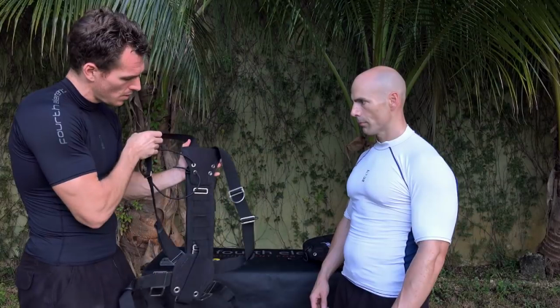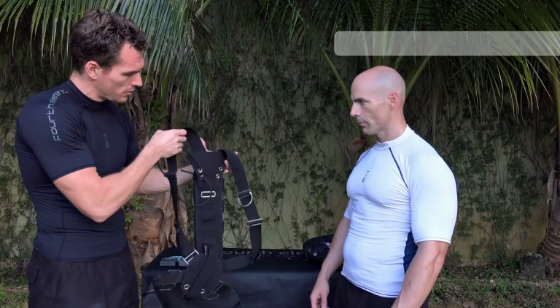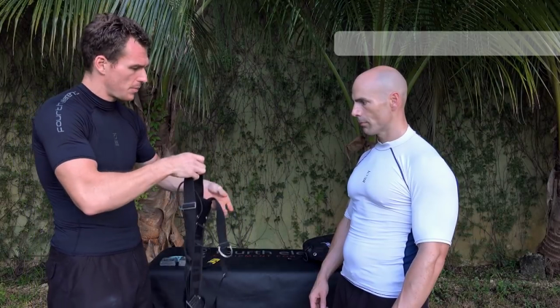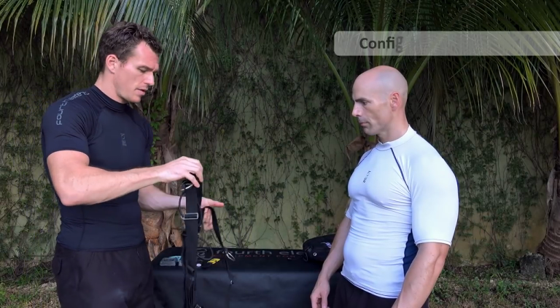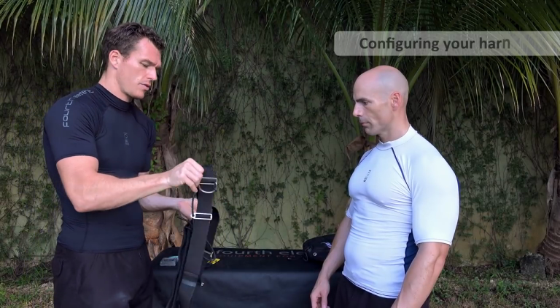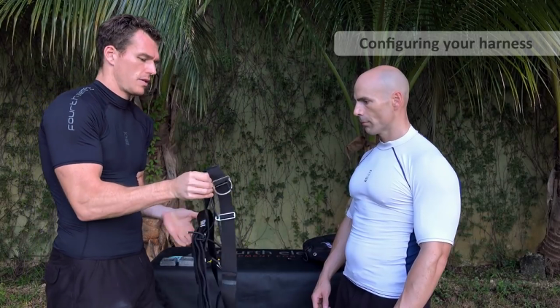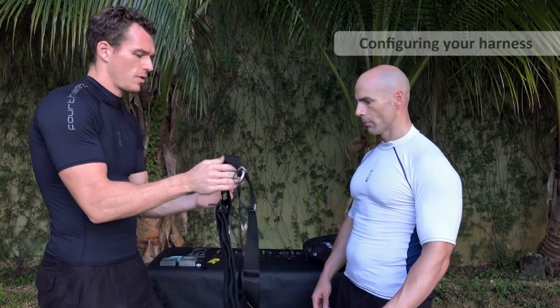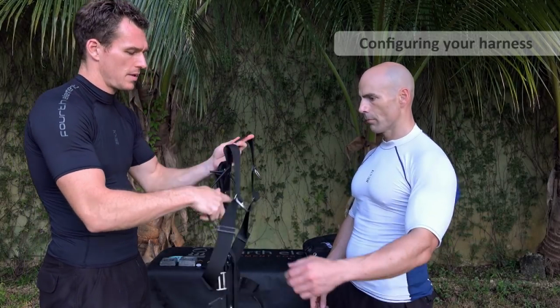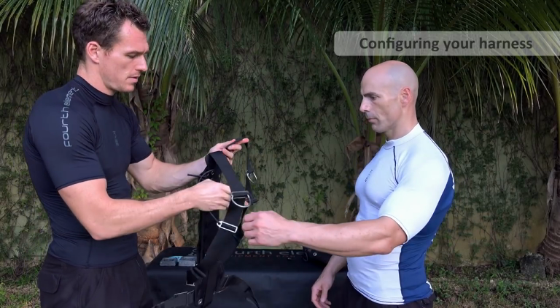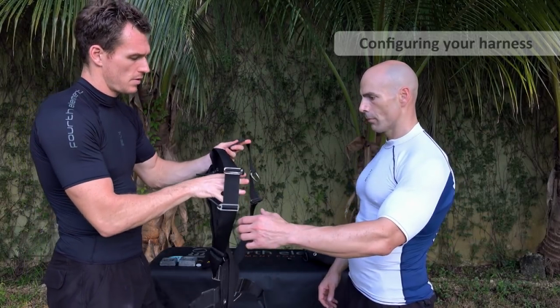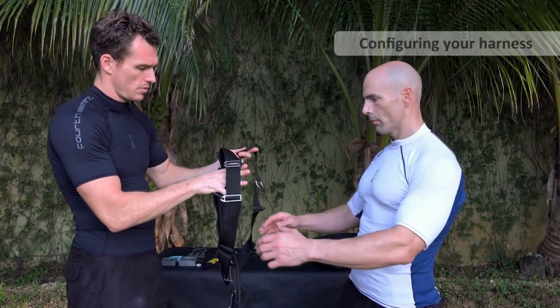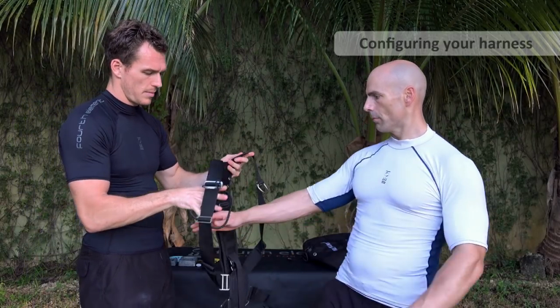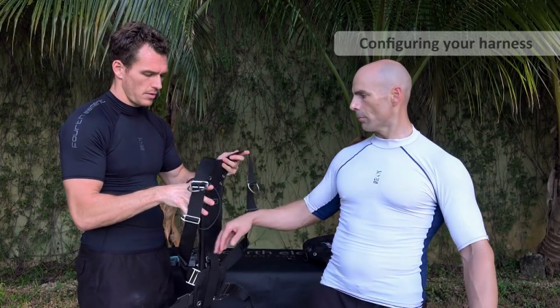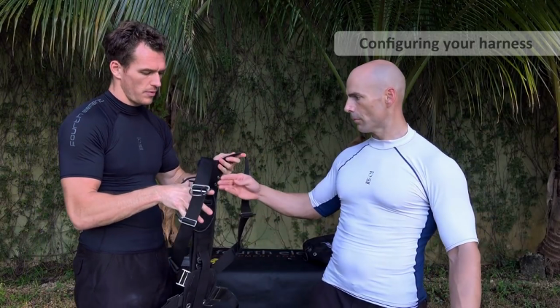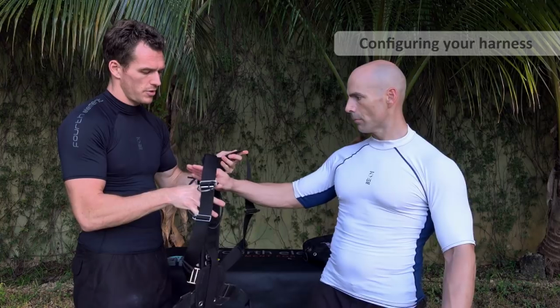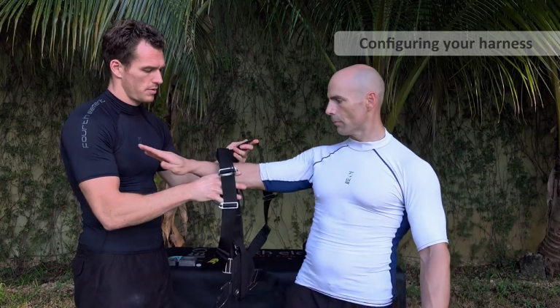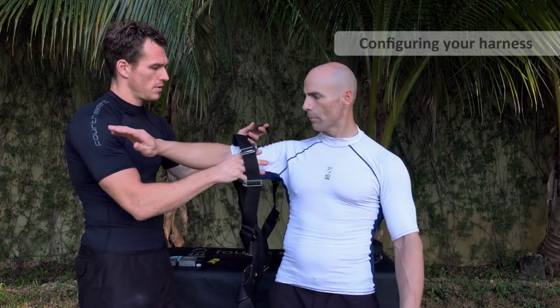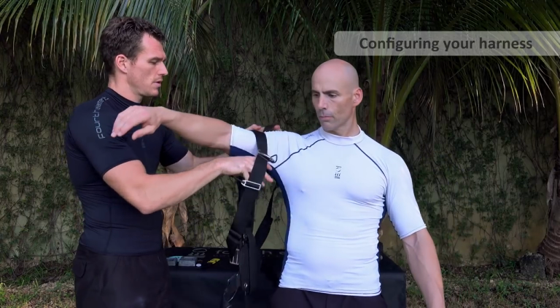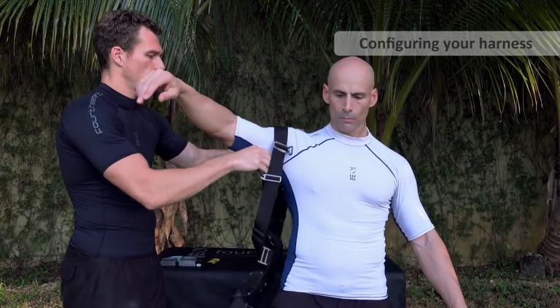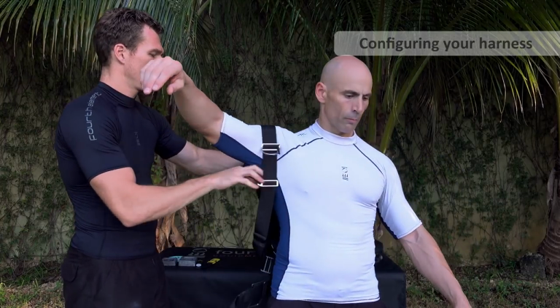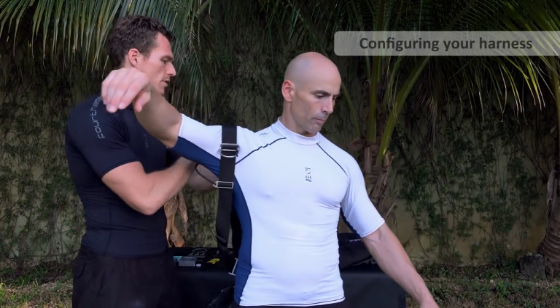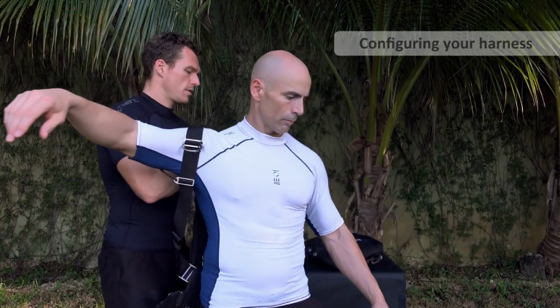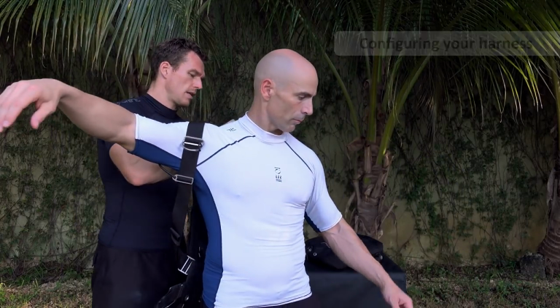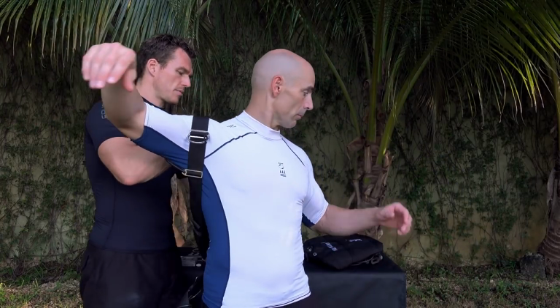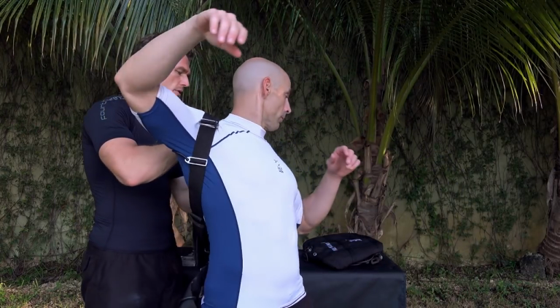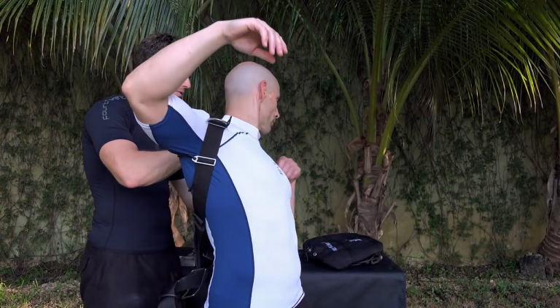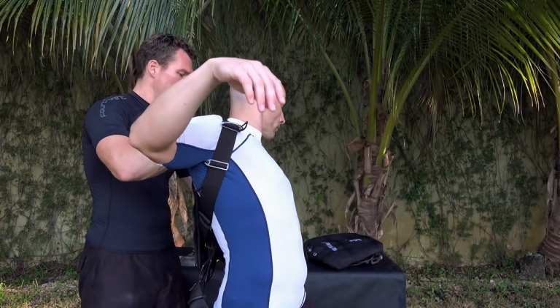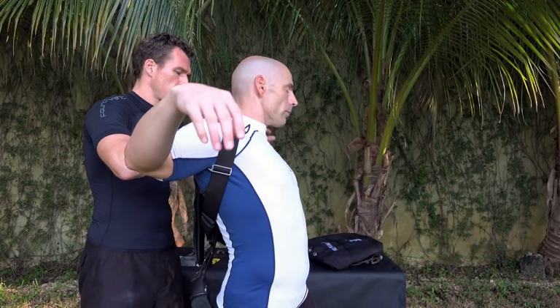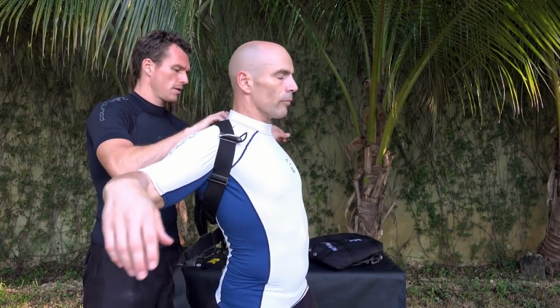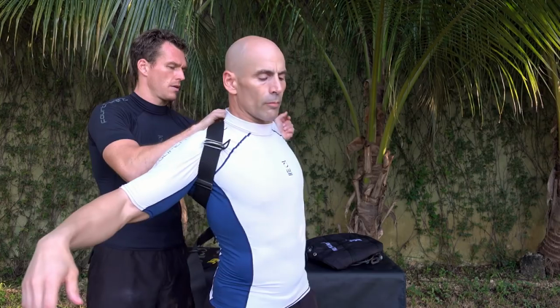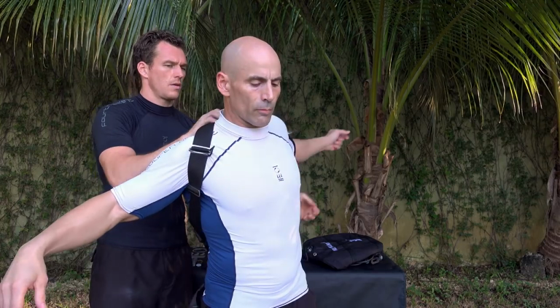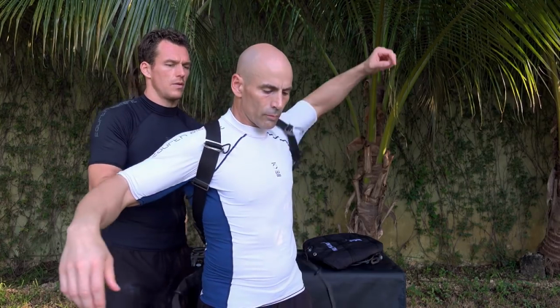I have partly set up the harness — one side with the correct back length already. I'm going to break things down and show you exactly how you would go about fitting this.